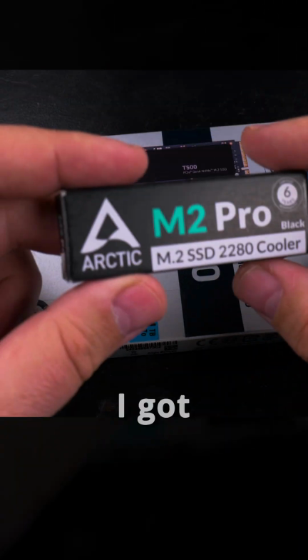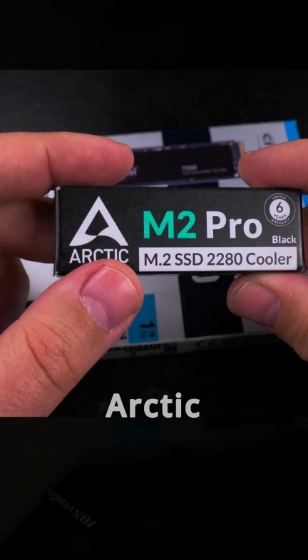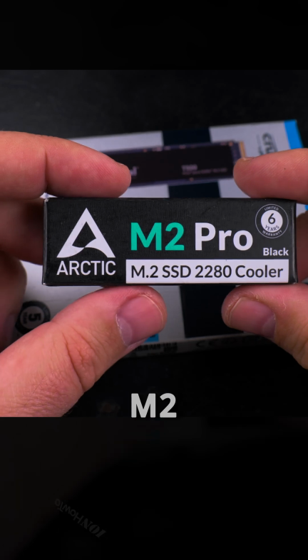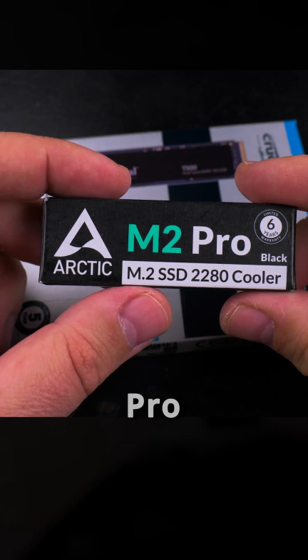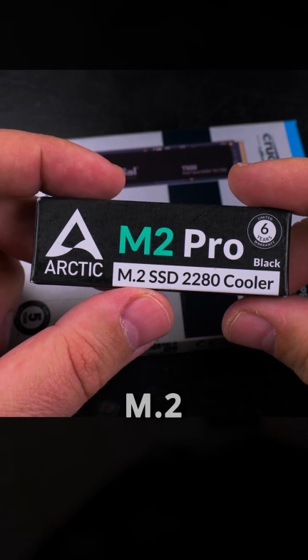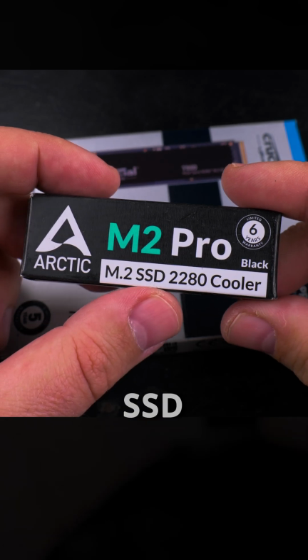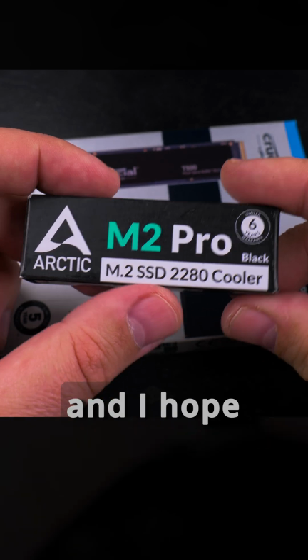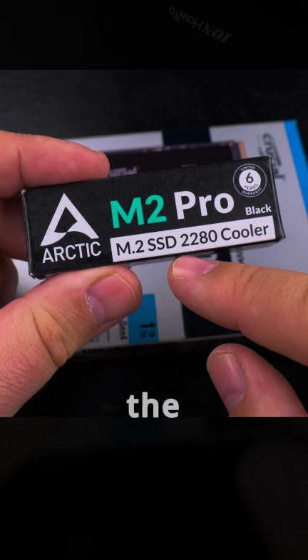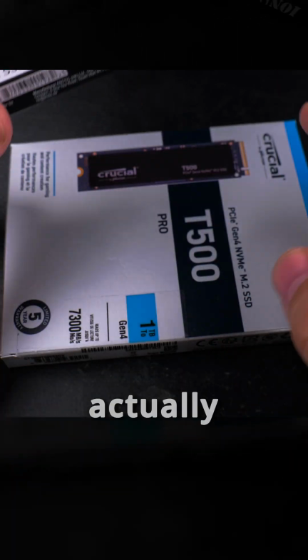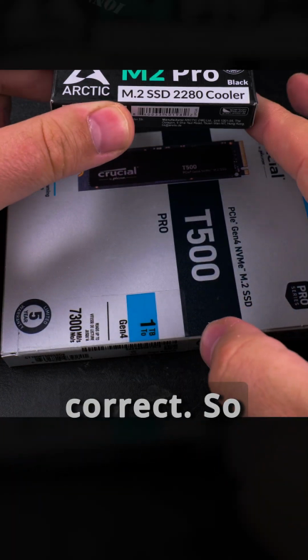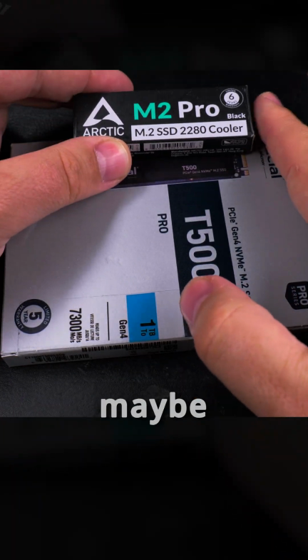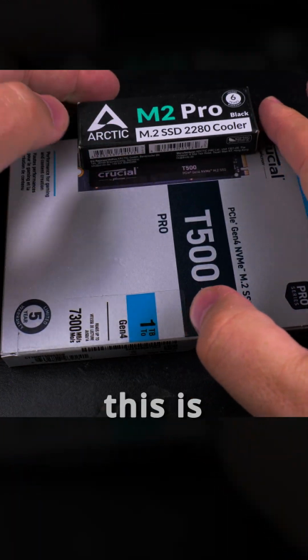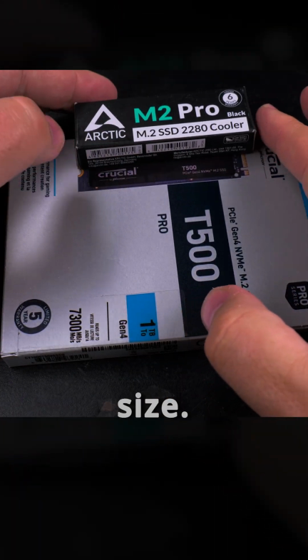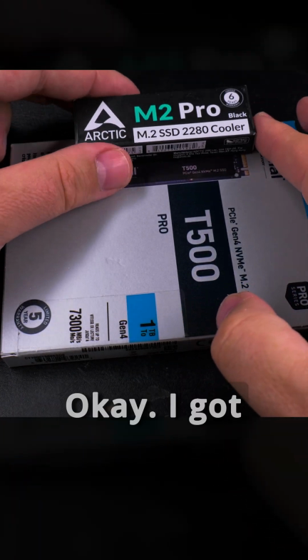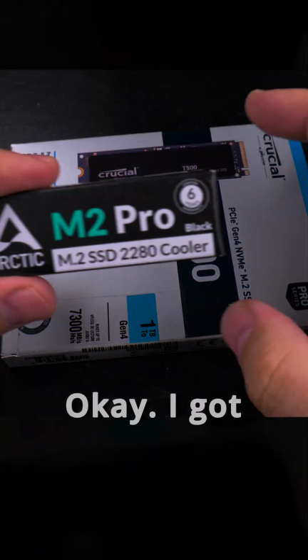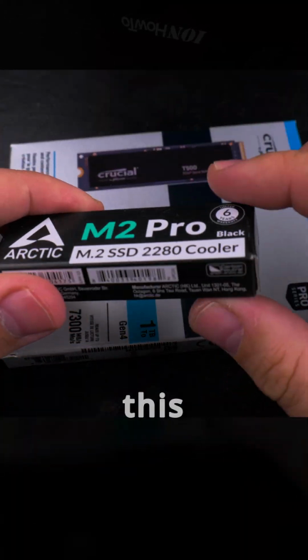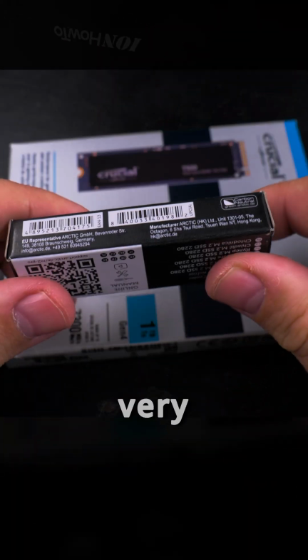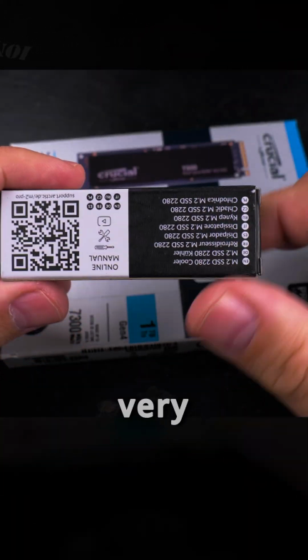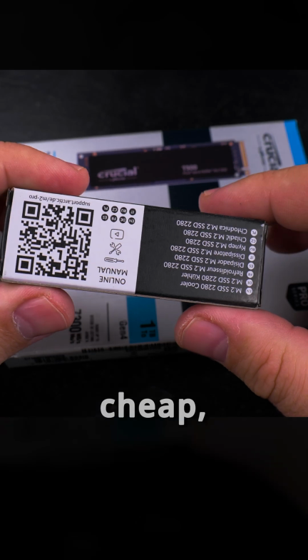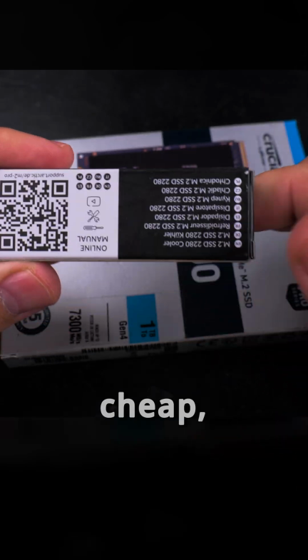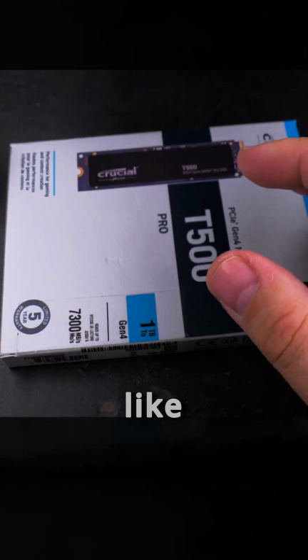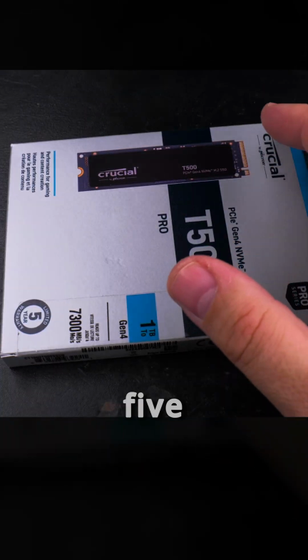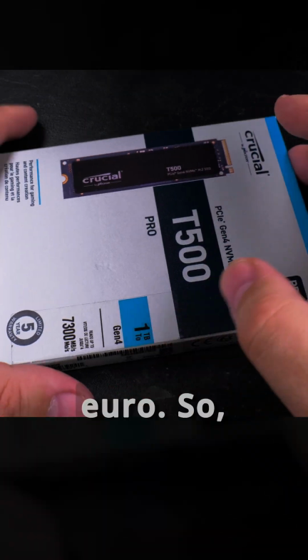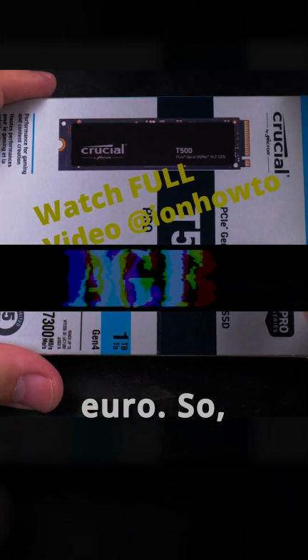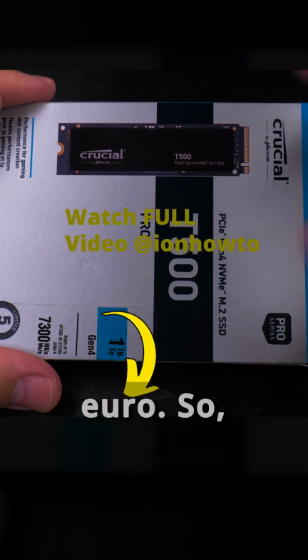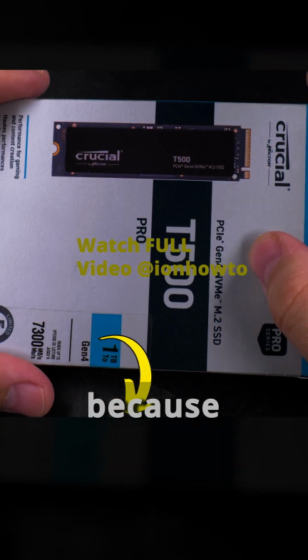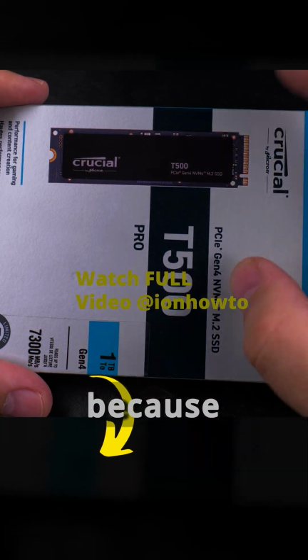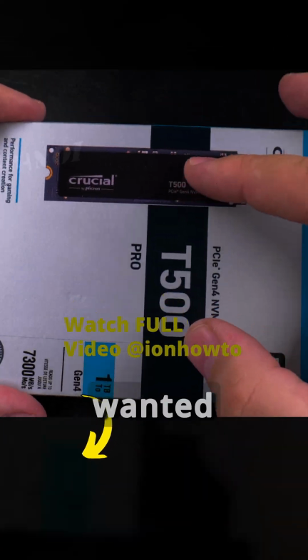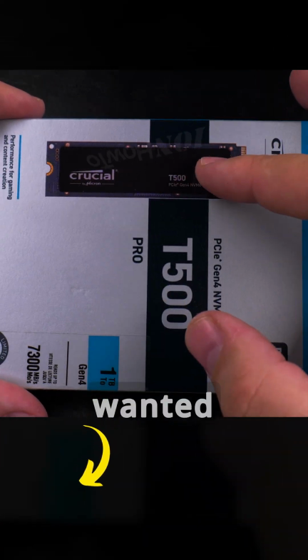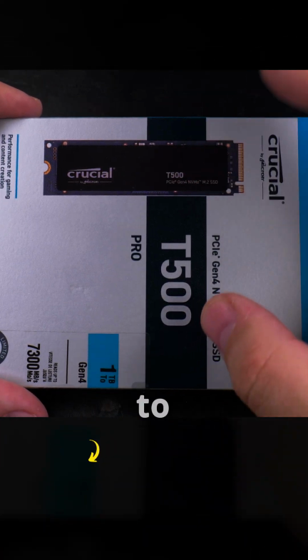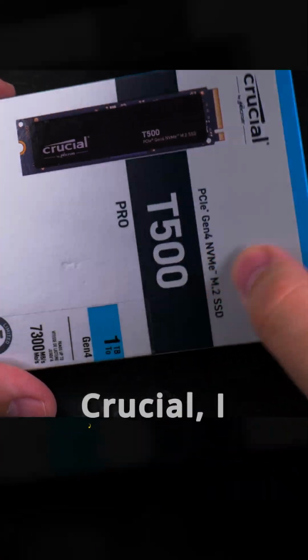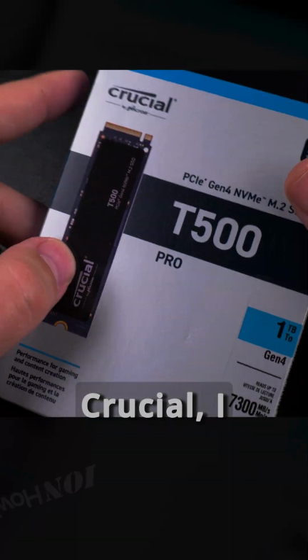I got this Arctic M2 Pro heatsink cooler and I hope the size is actually correct — maybe this is the right size. I got this for very cheap, like five or six euro, so that's fine.